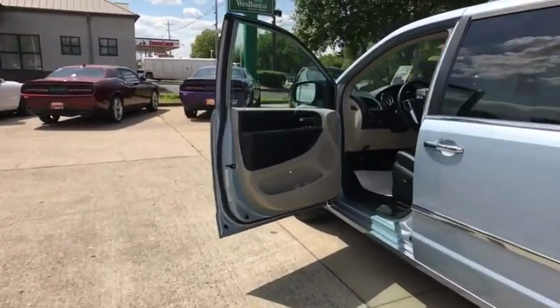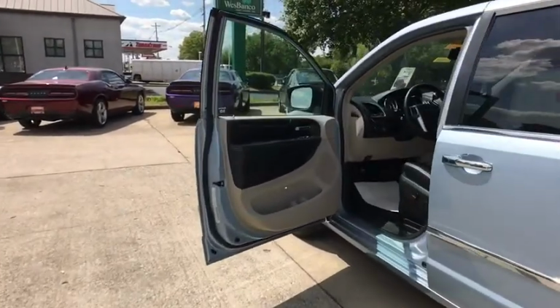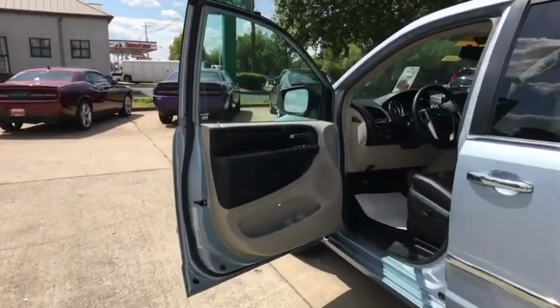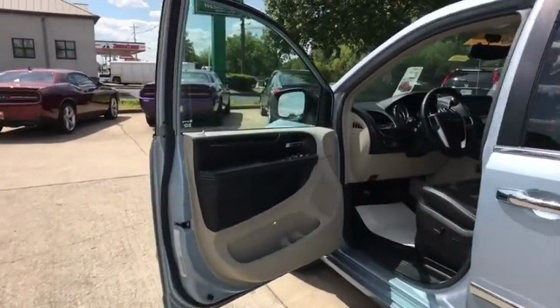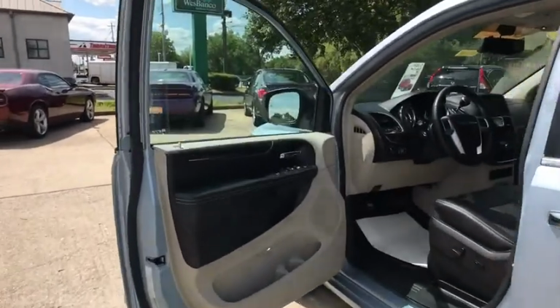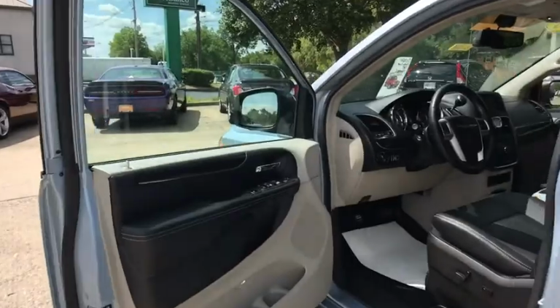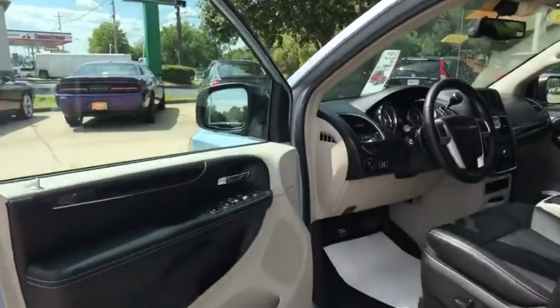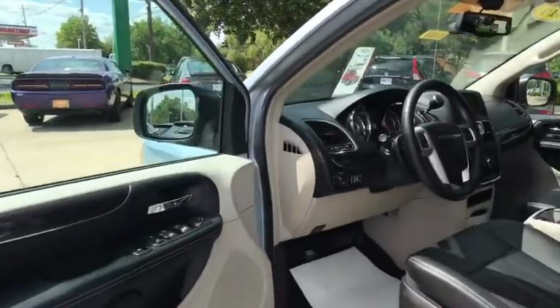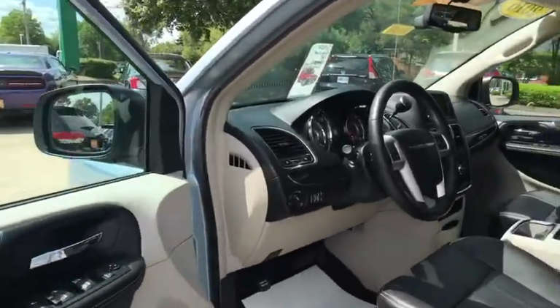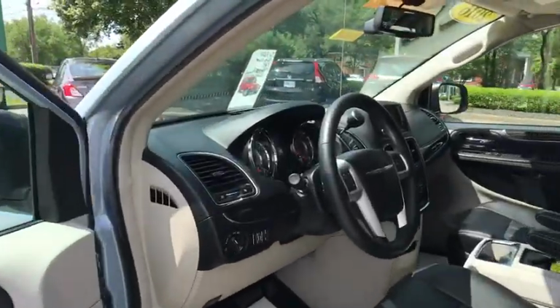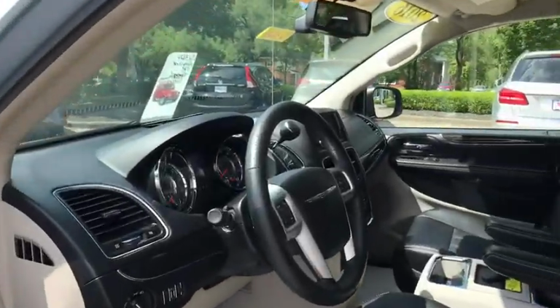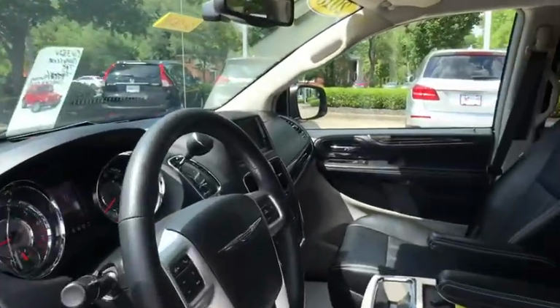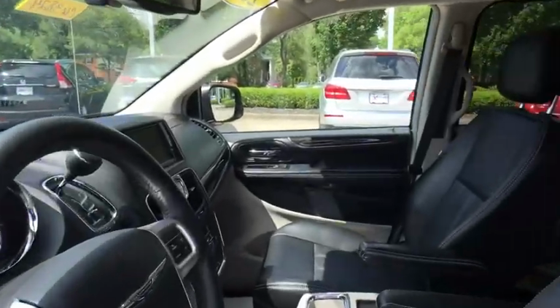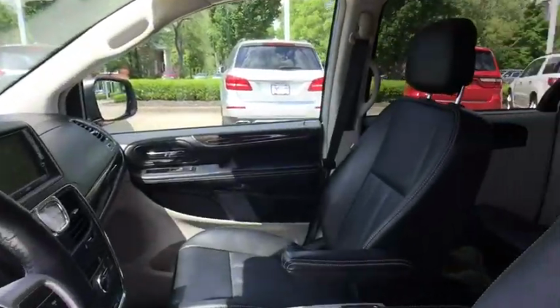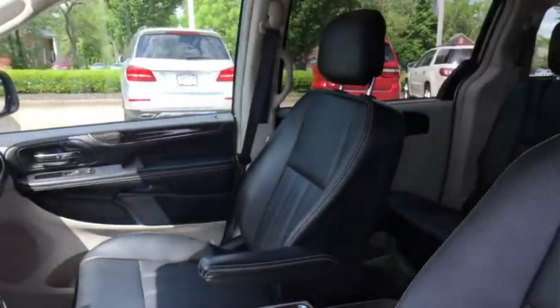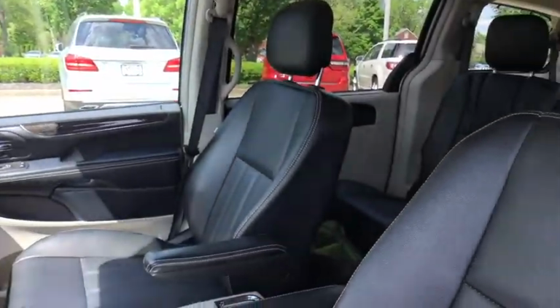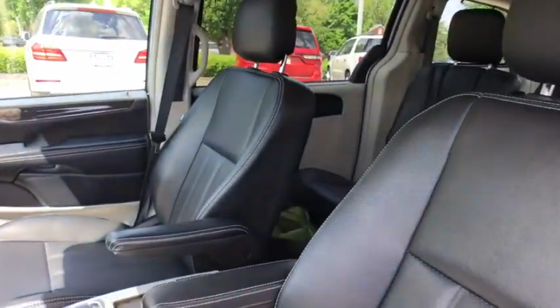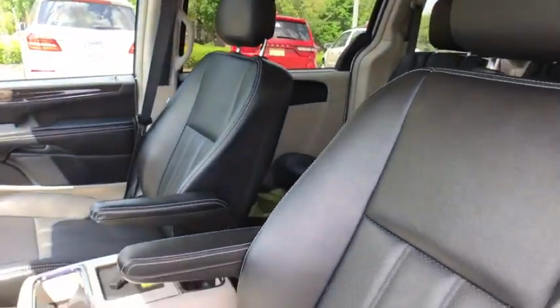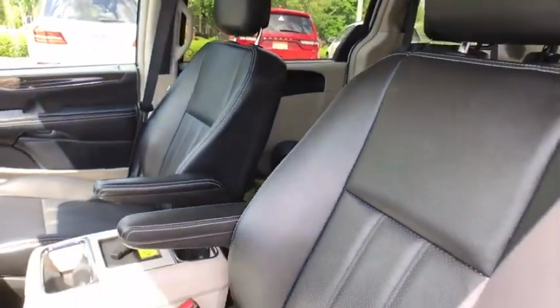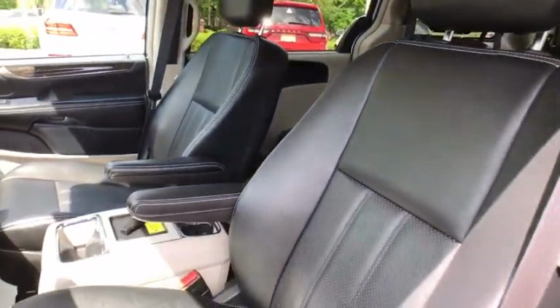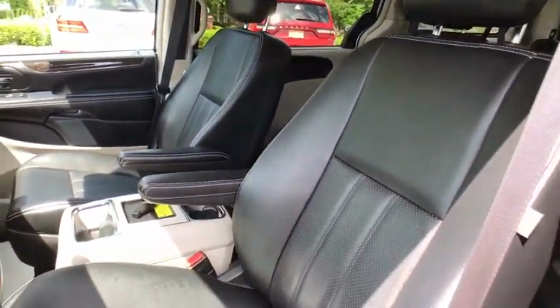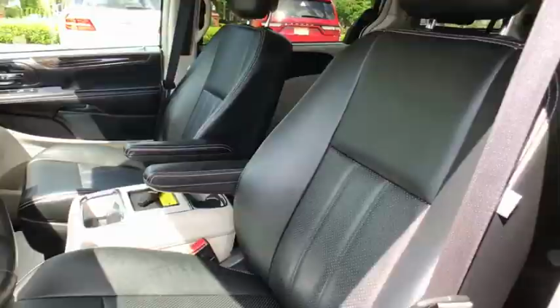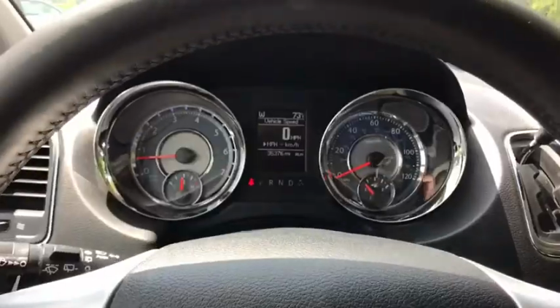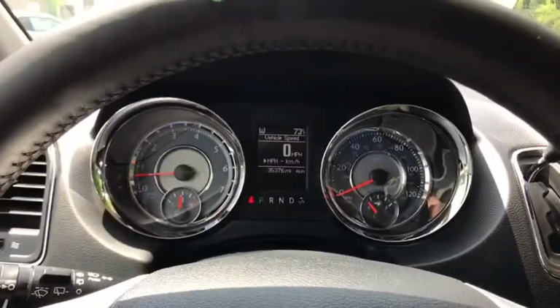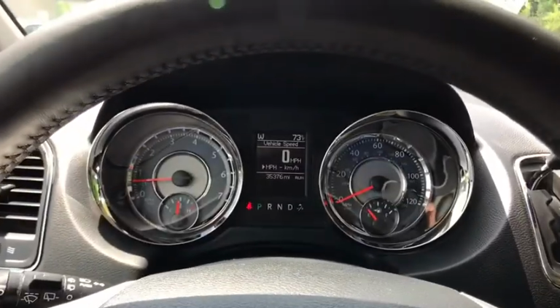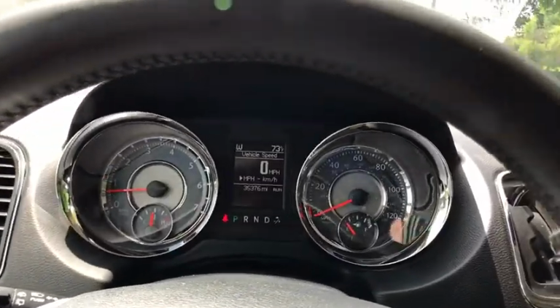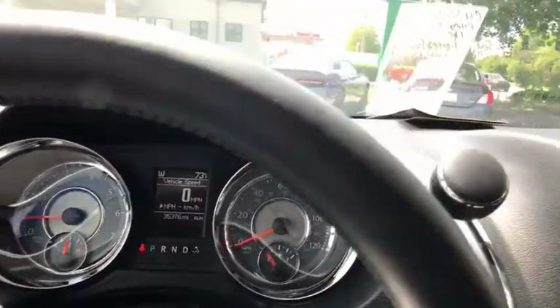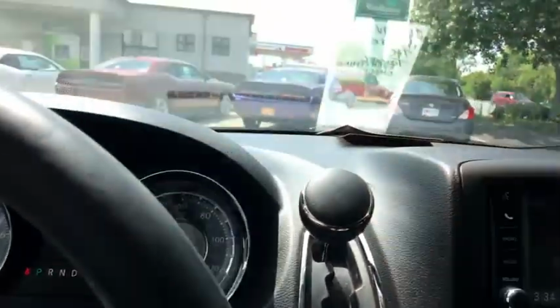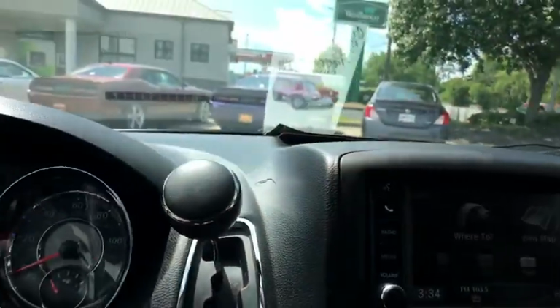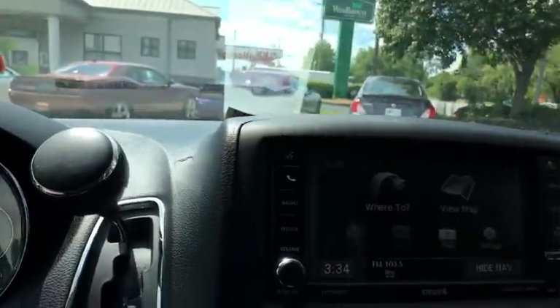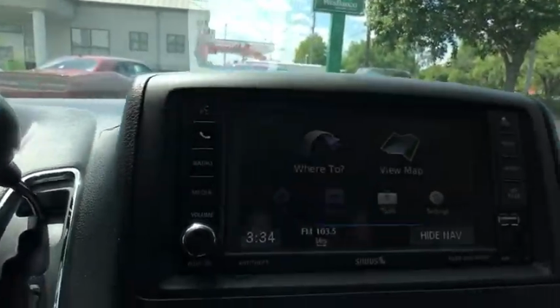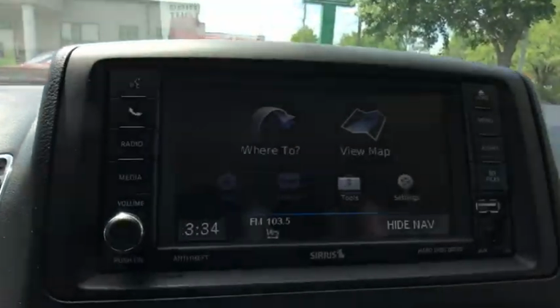Here are some of this vehicle's great options: backup camera, navigation system, heated seats, traction control, power passenger seat, power liftgate, dual airbags.